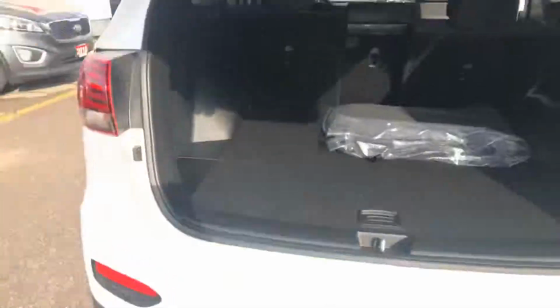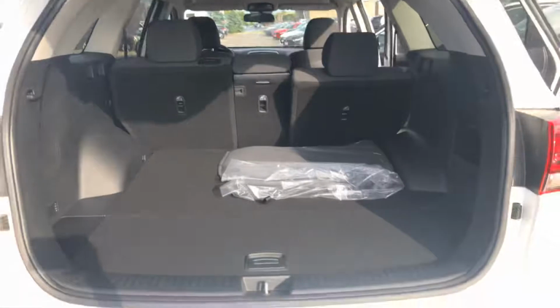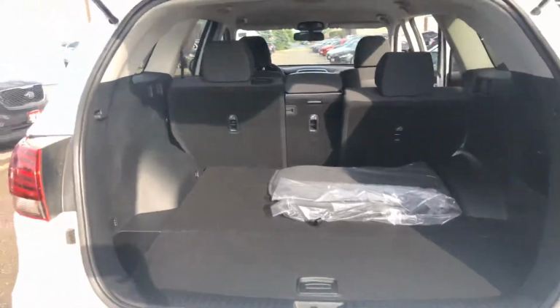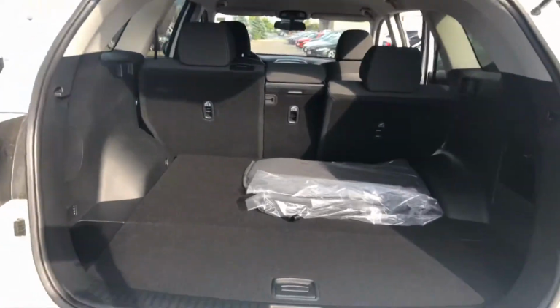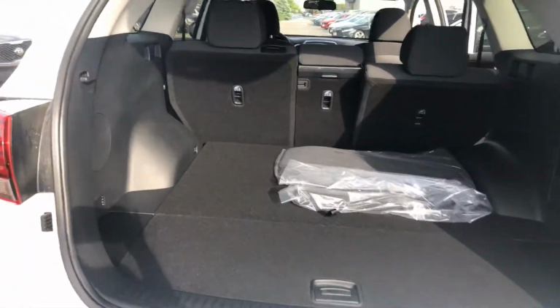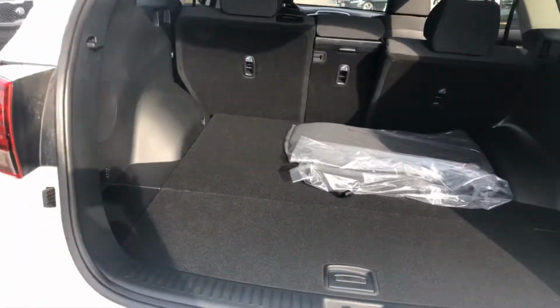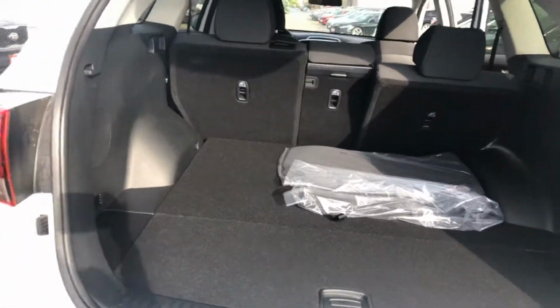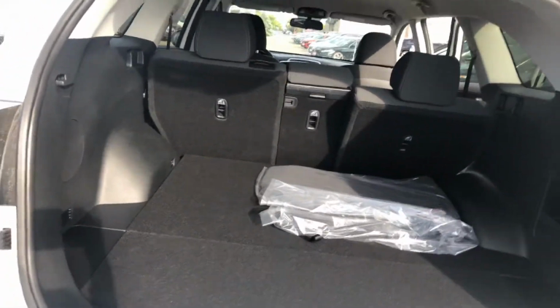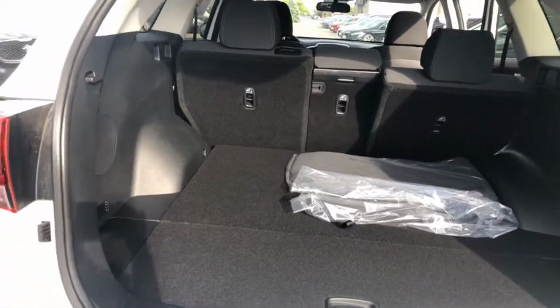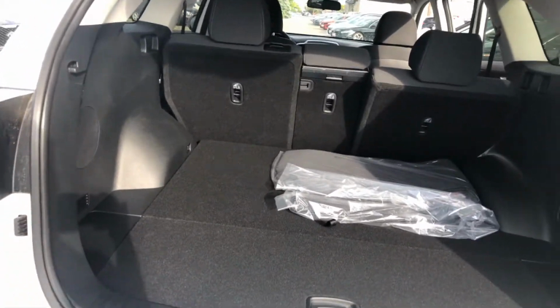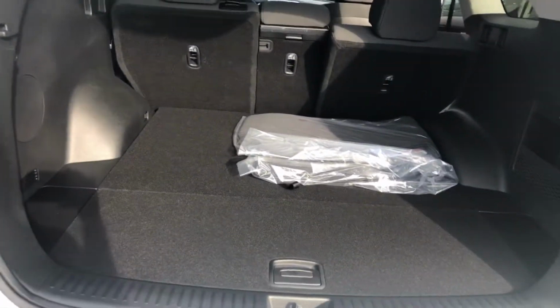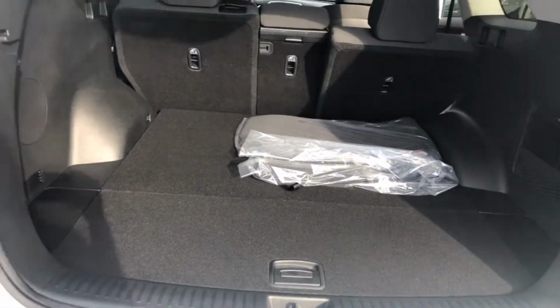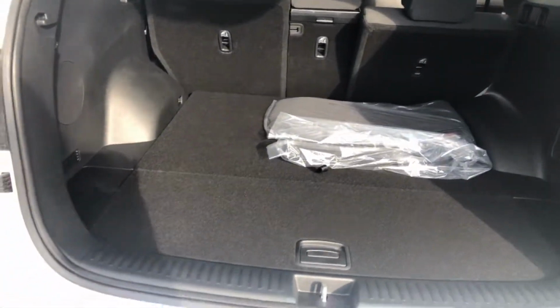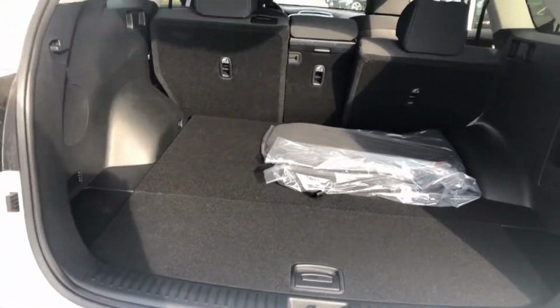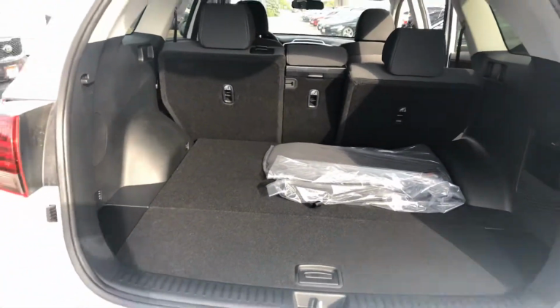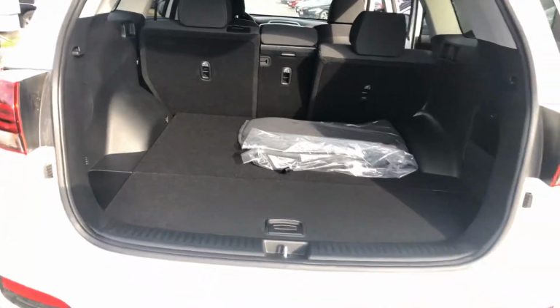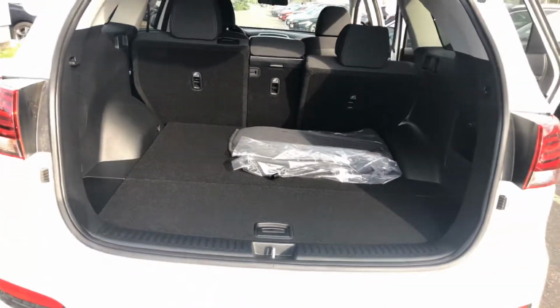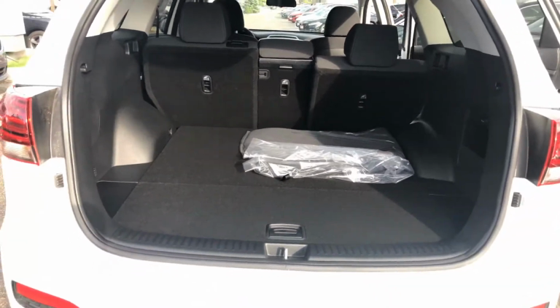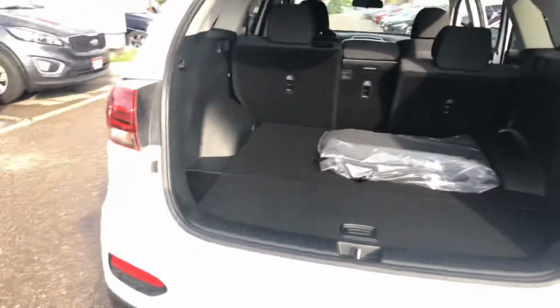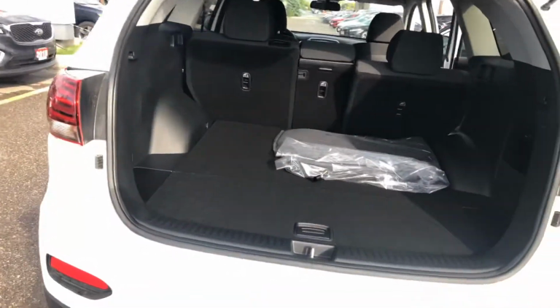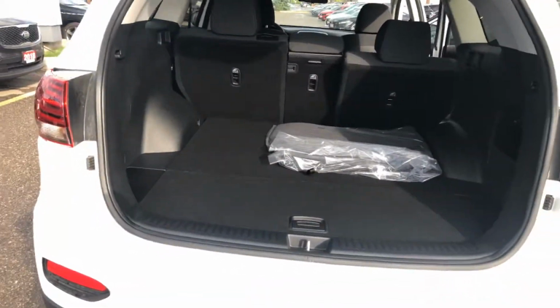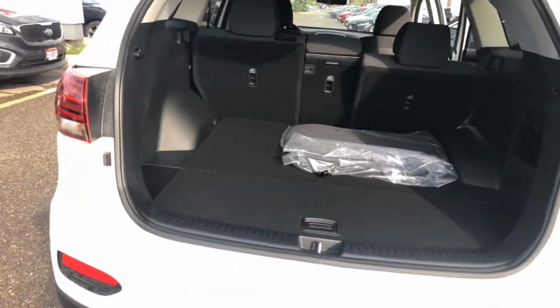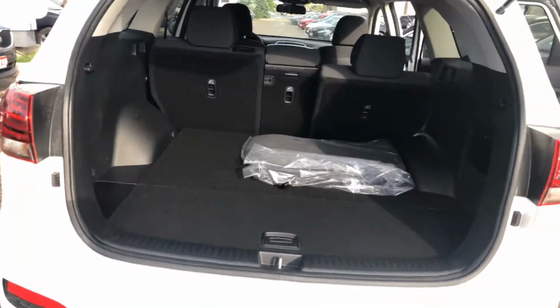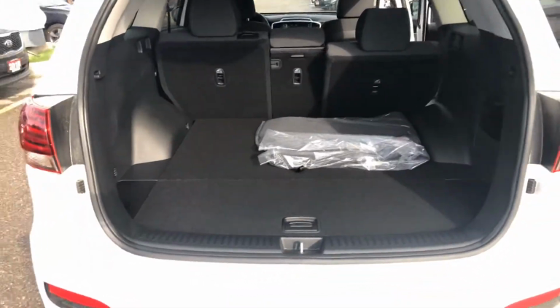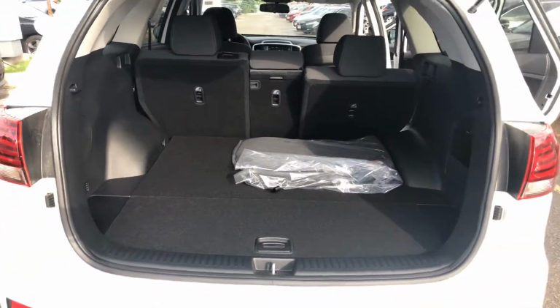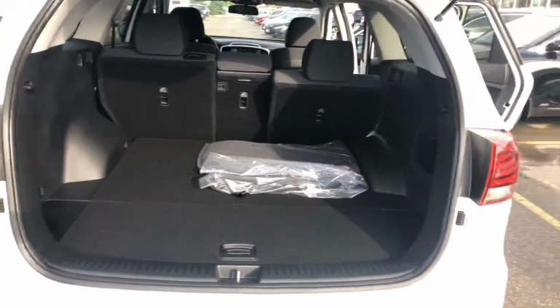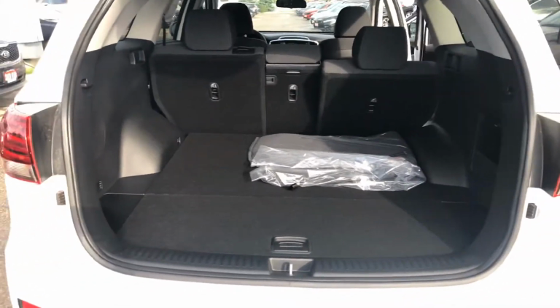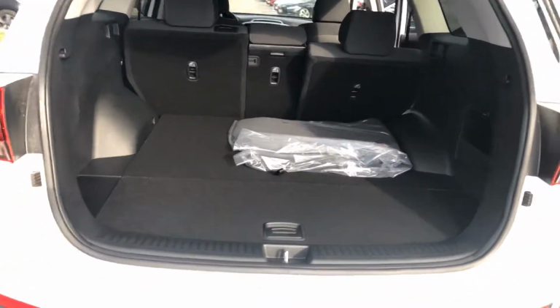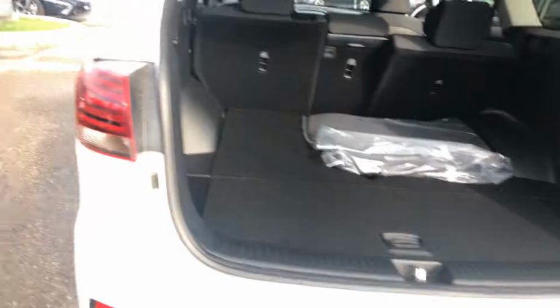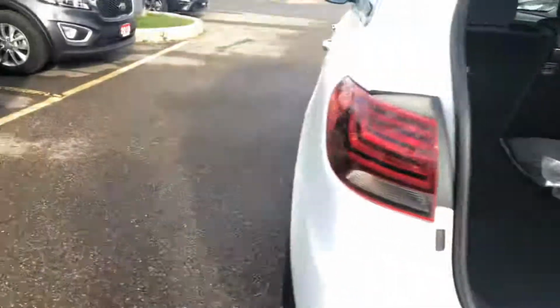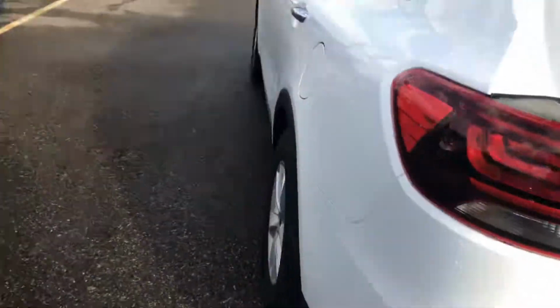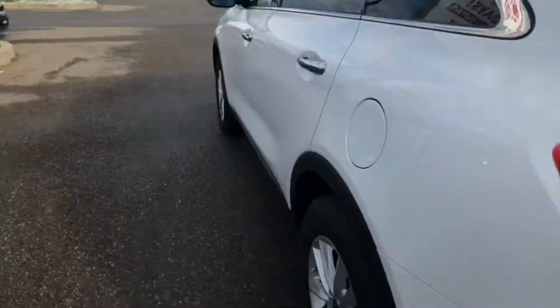Going into the trunk, you get lots of cargo room and plenty of space, as this is the five-seater option as opposed to the seven — the perfect amount of room to help moving the kids into school.